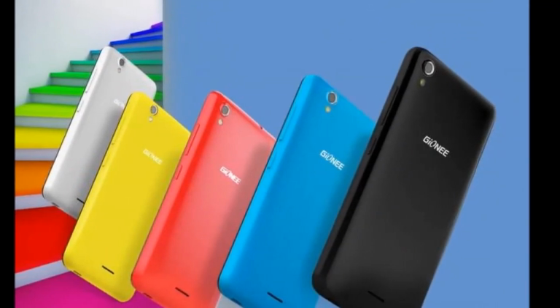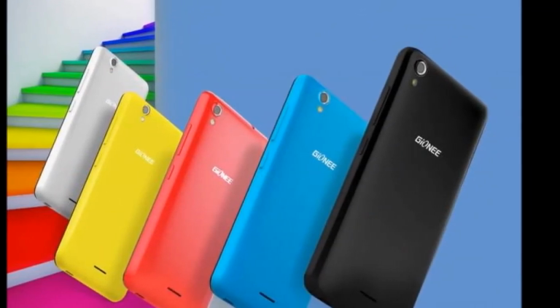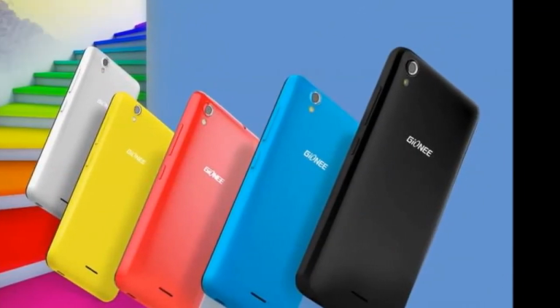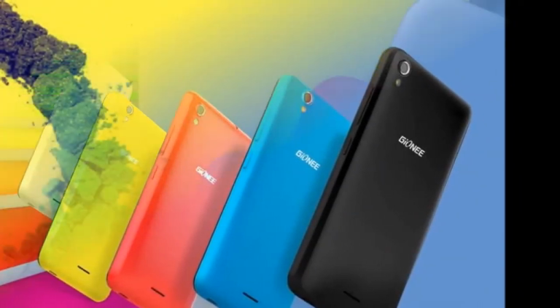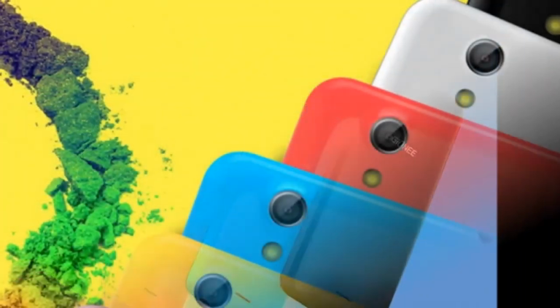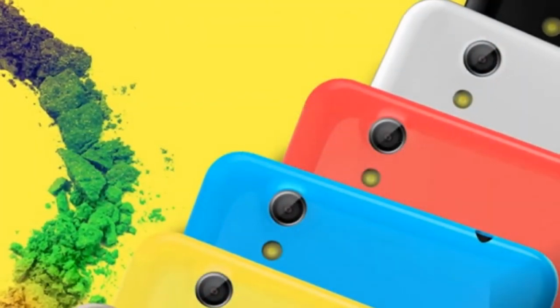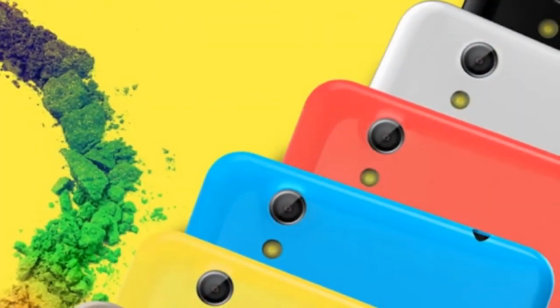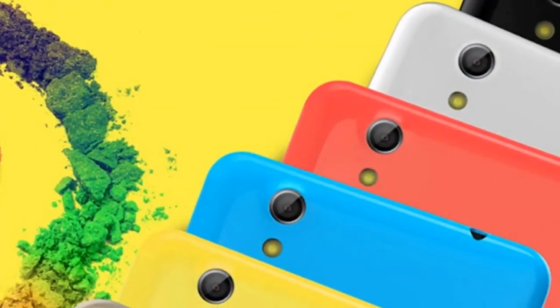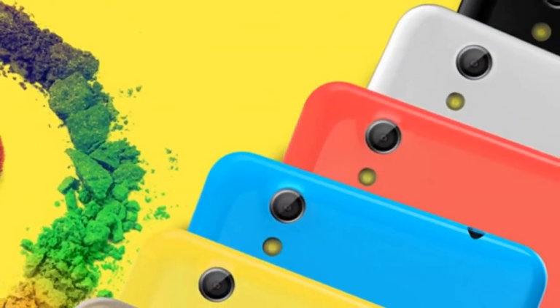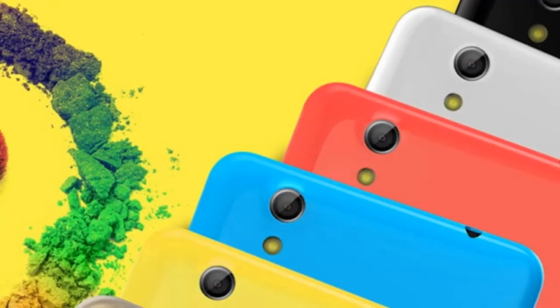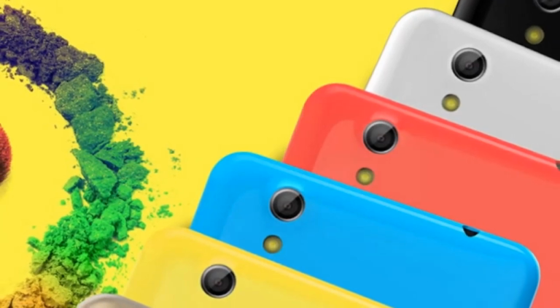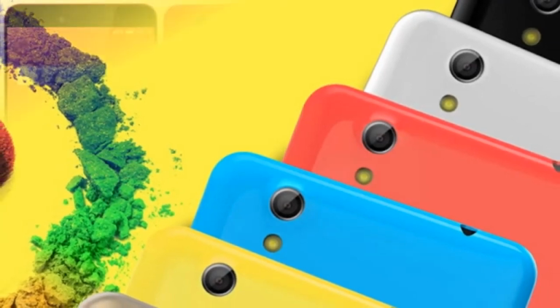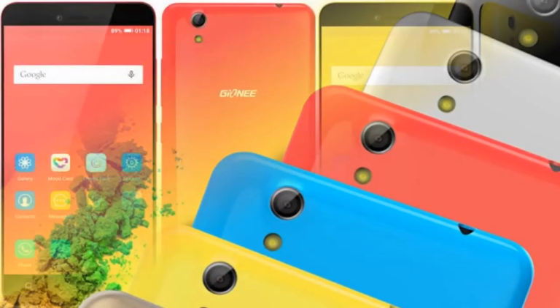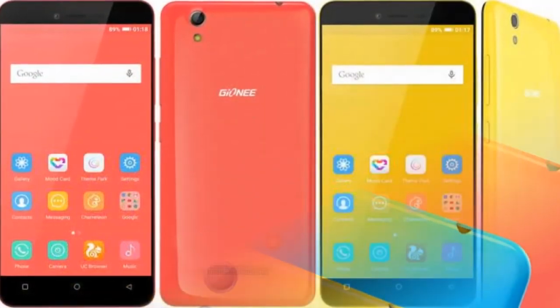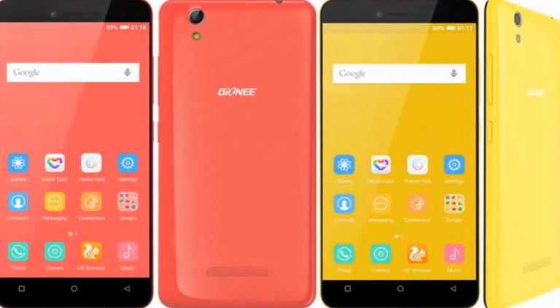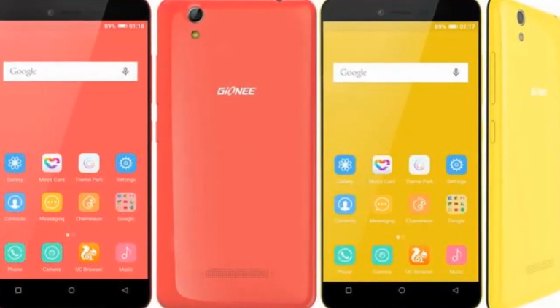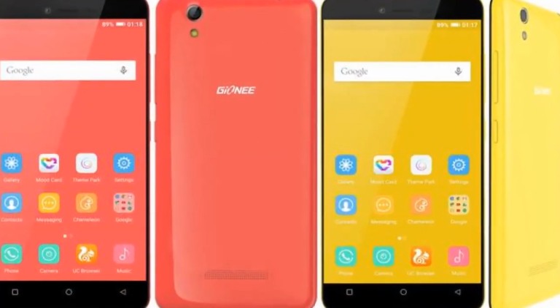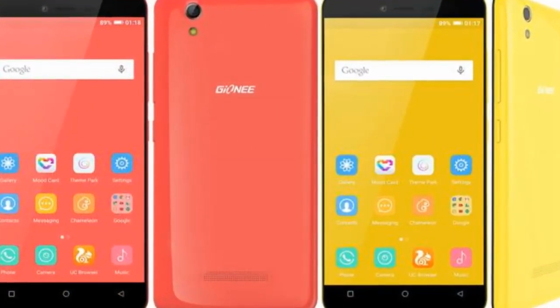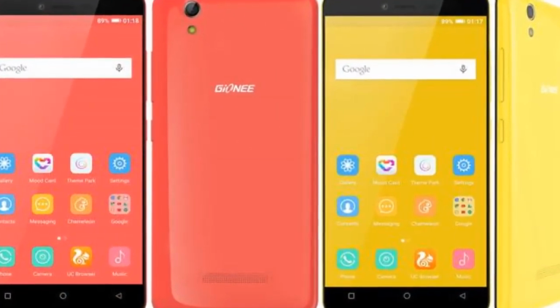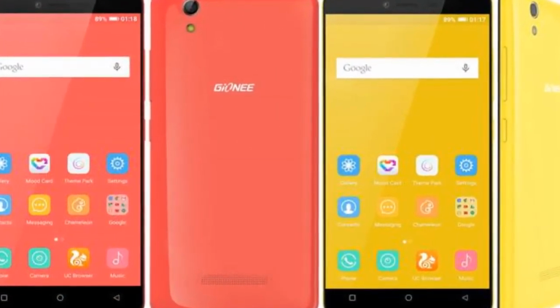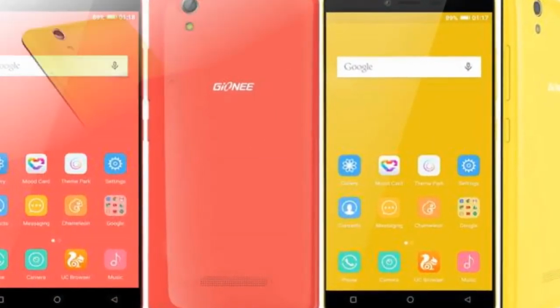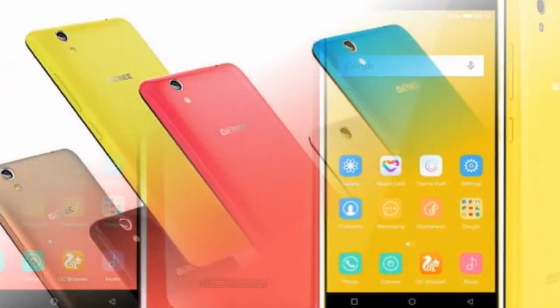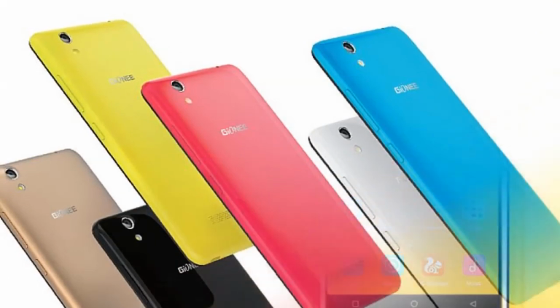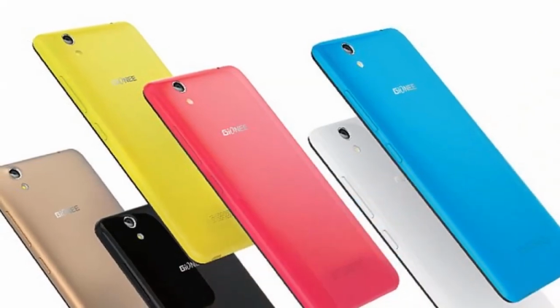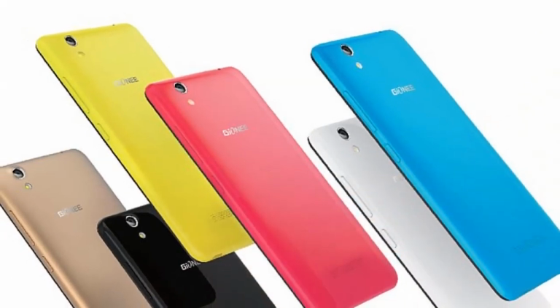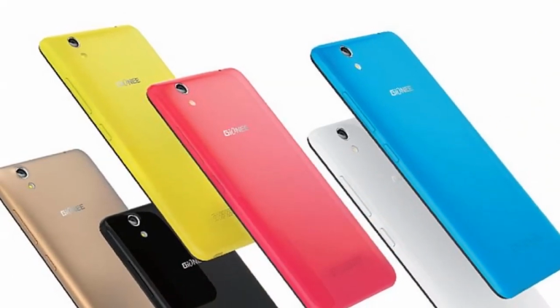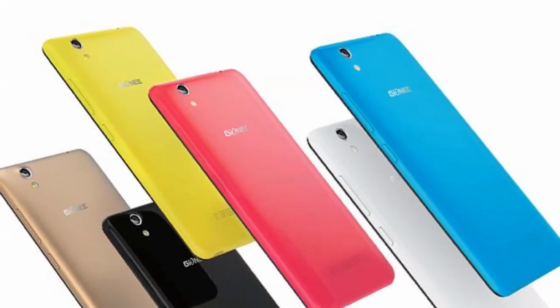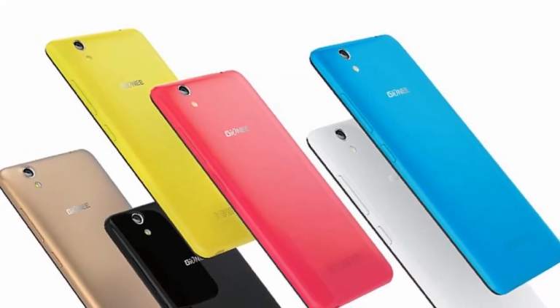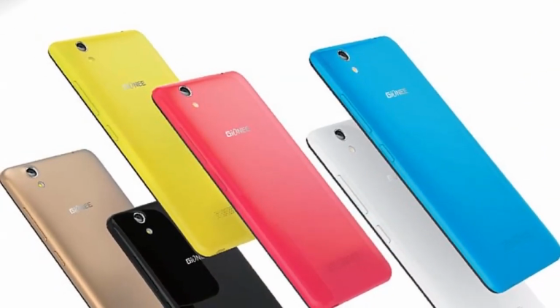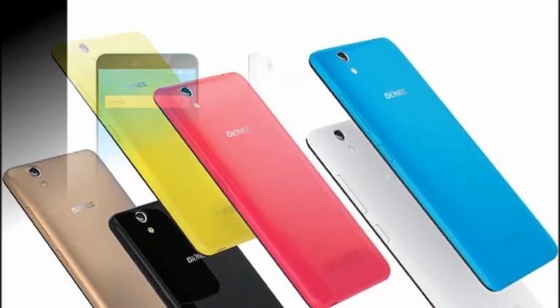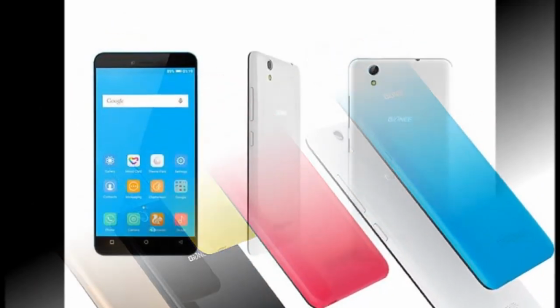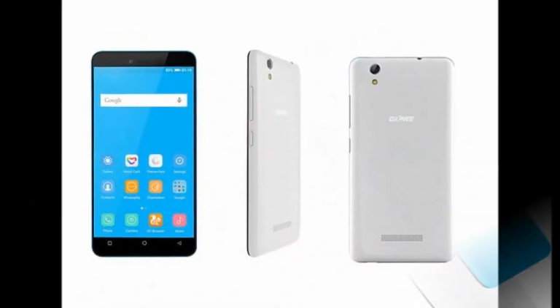Measuring 143.5x72x8.3mm, the Pioneer P5L 2016 will be available in Black, Blue, Gold, Red, White, and Yellow colors. It is backed by a 2300mAh battery rated to deliver up to 9 hours of talk time and a standby time of up to 300 hours on 3G network.